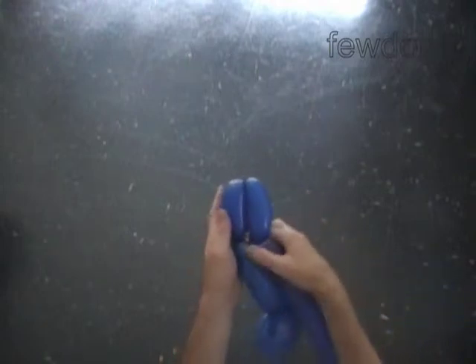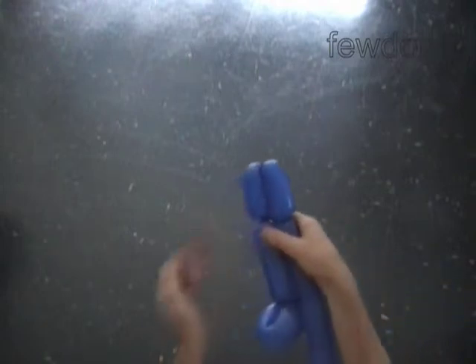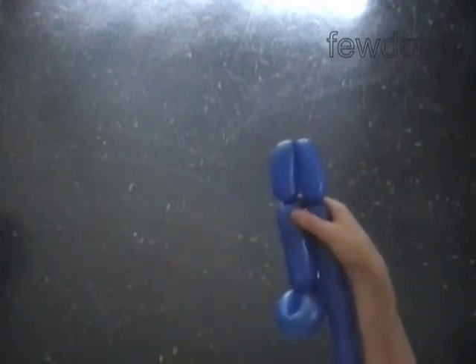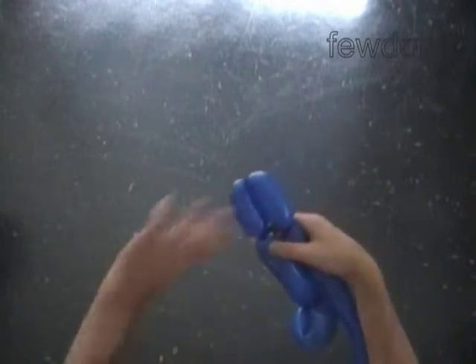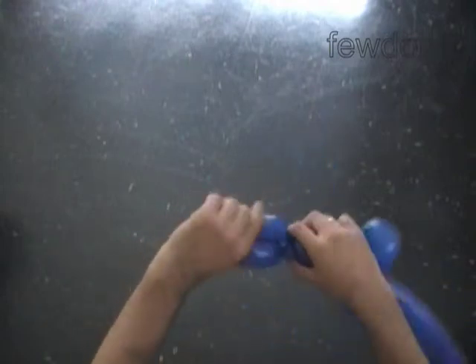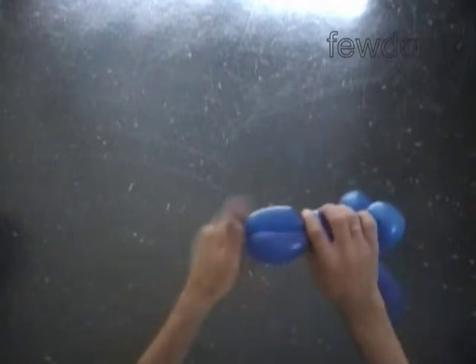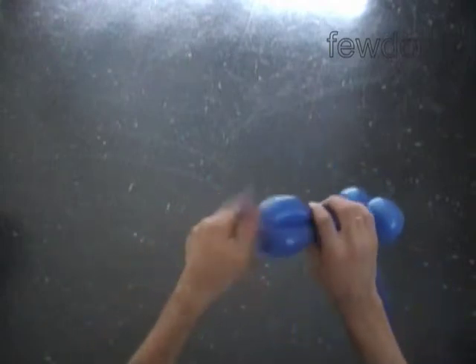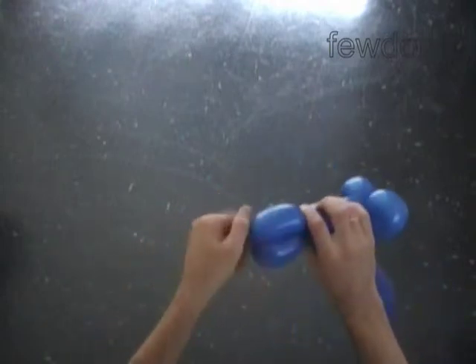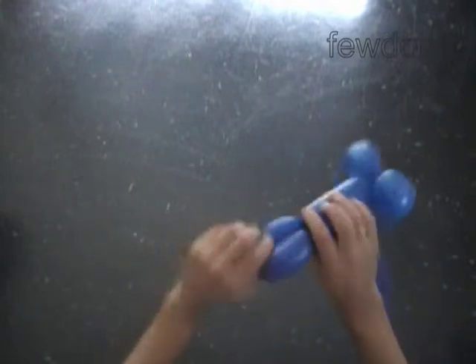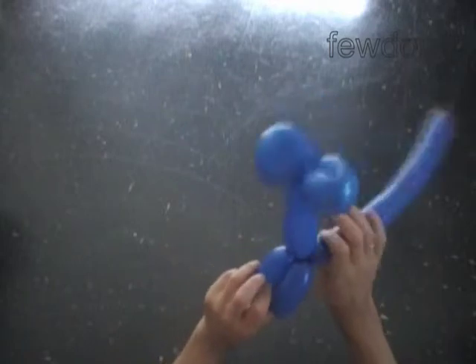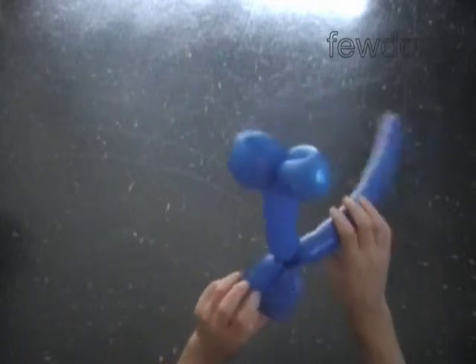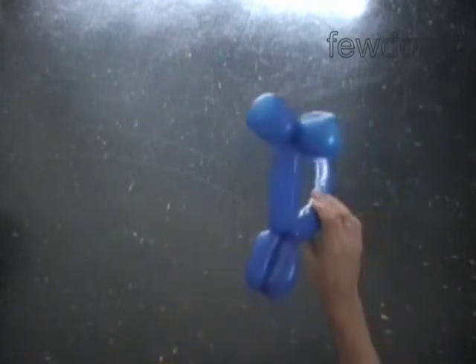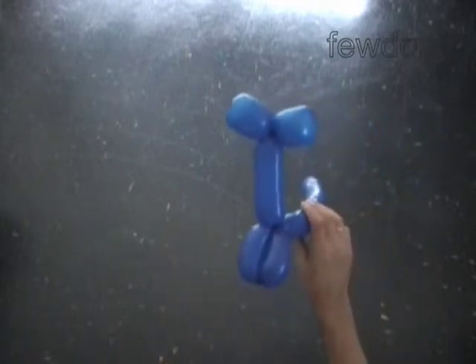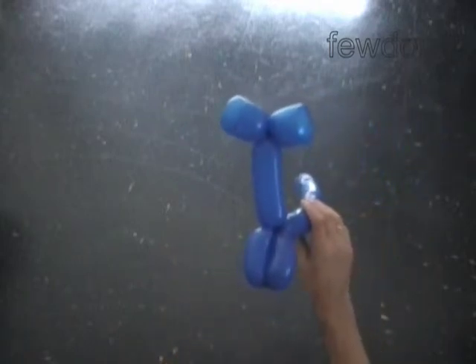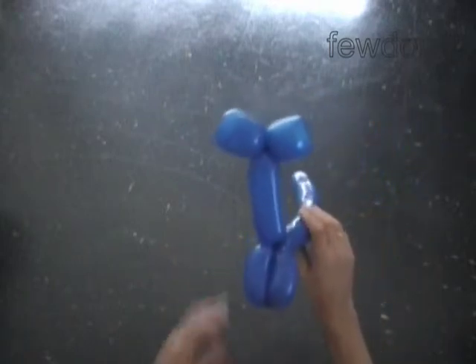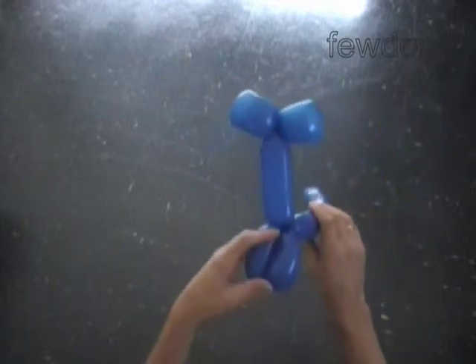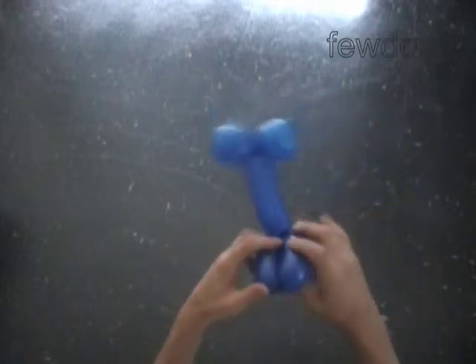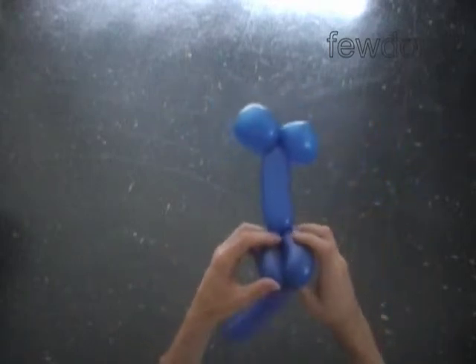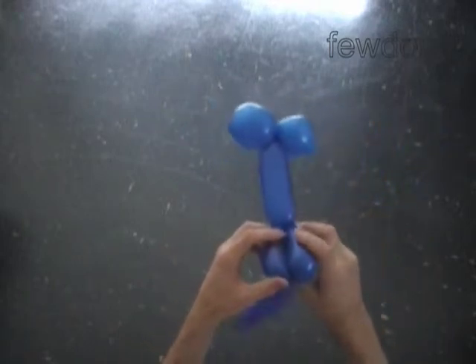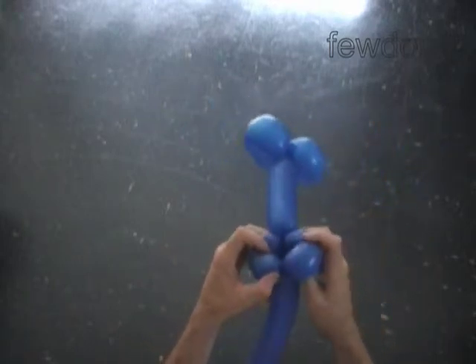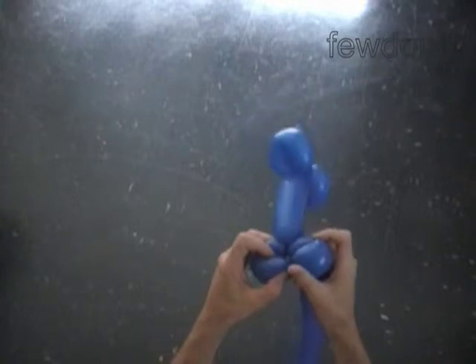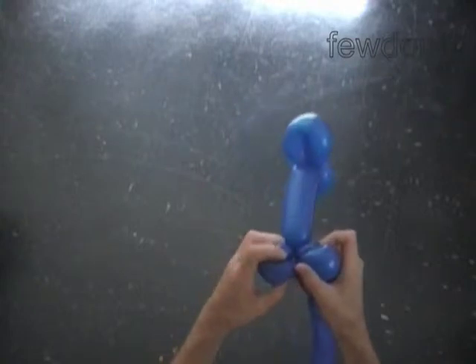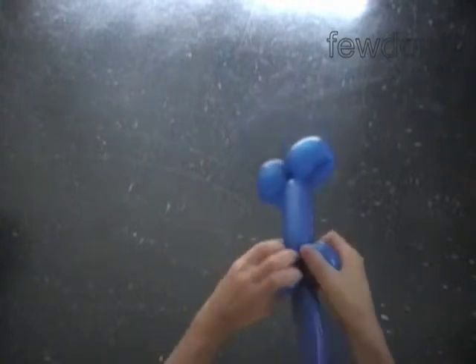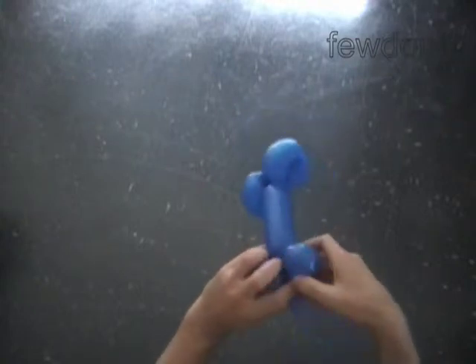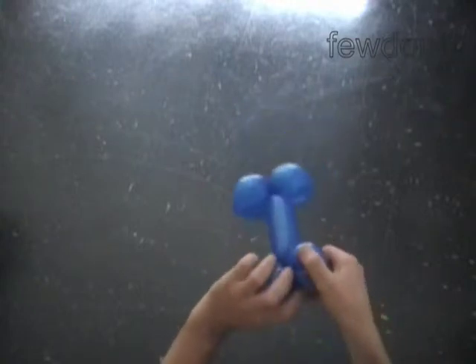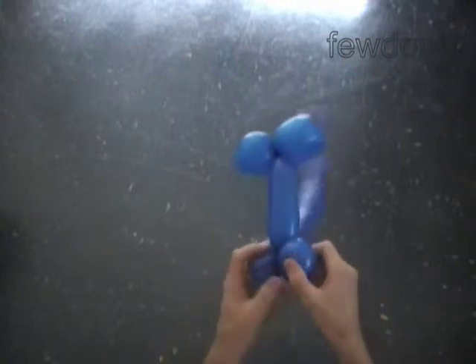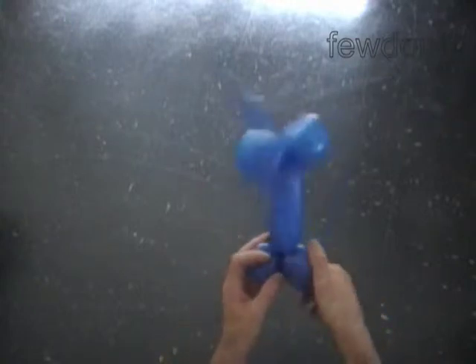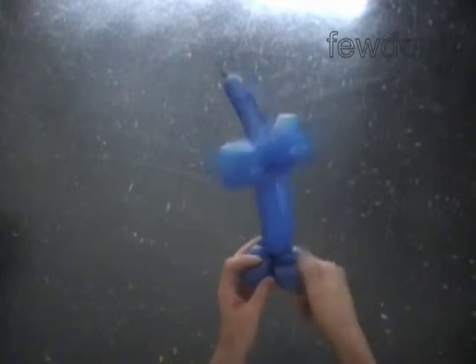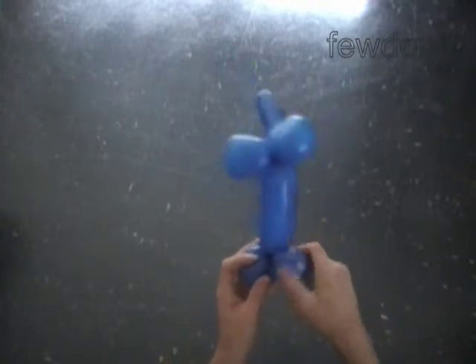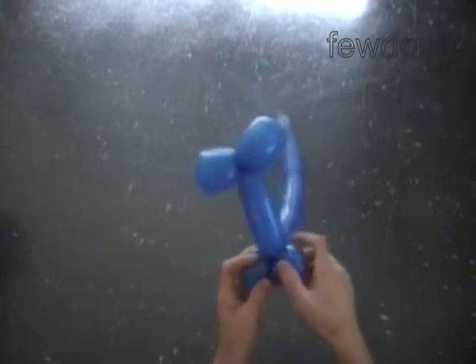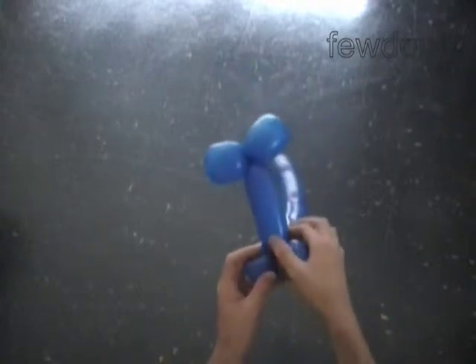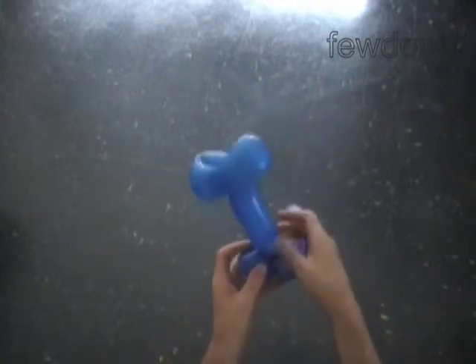Twist both ends of the chain of the last two bubbles in one lock twist. Lock both ends of the fourth bubble in one lock twist, and at the same time lock both ends of the fifth bubble in one lock twist.